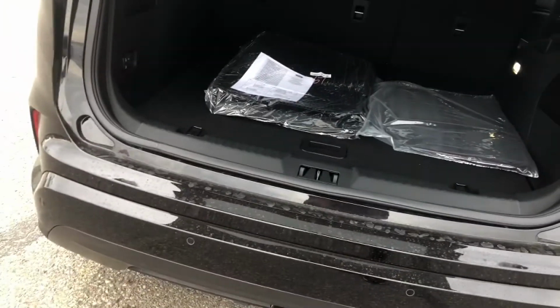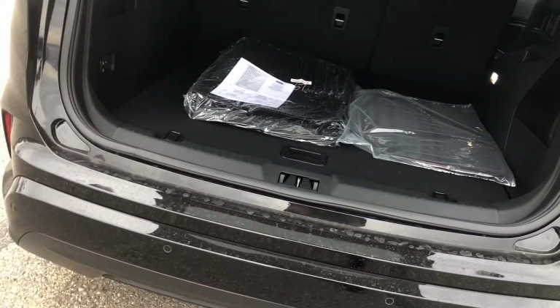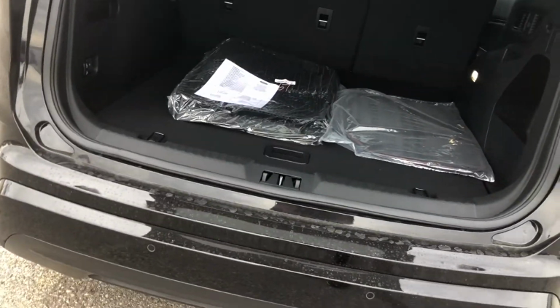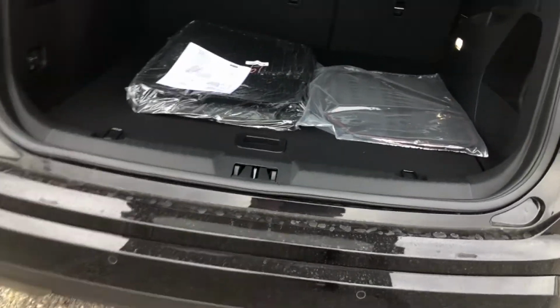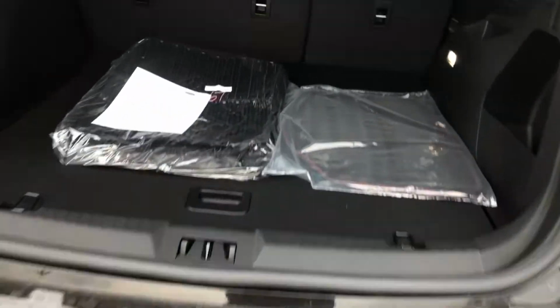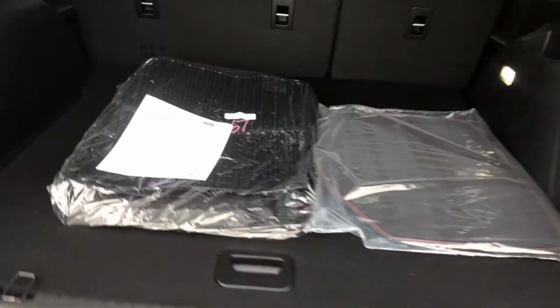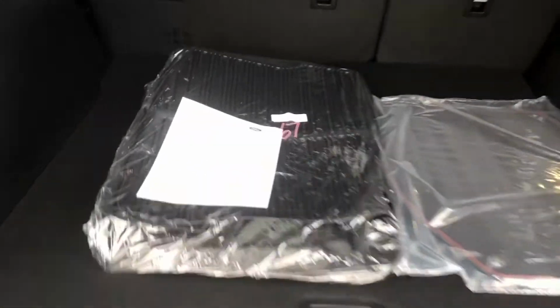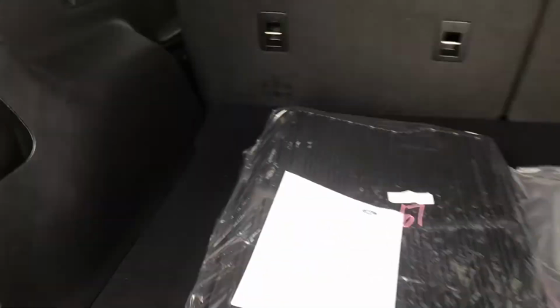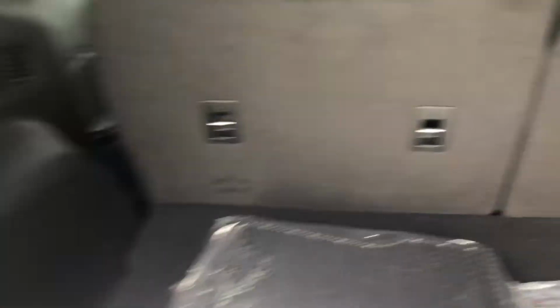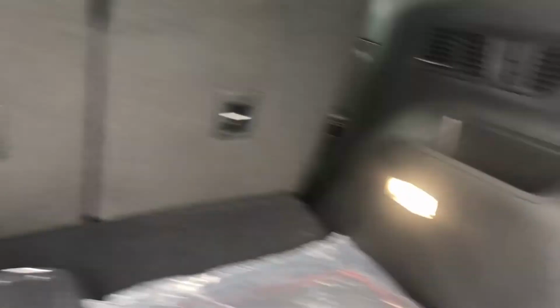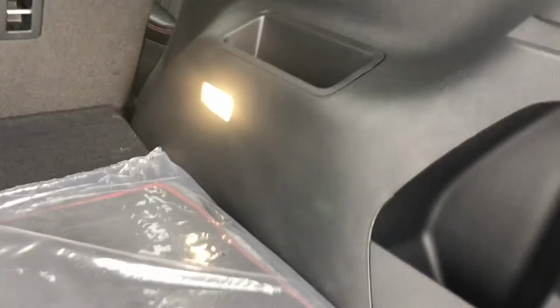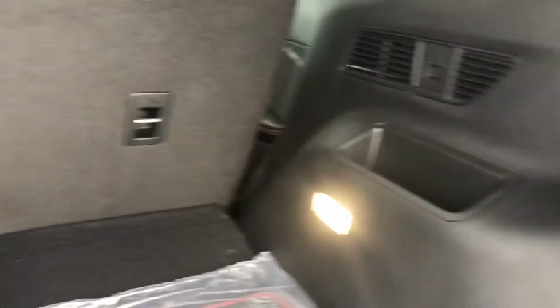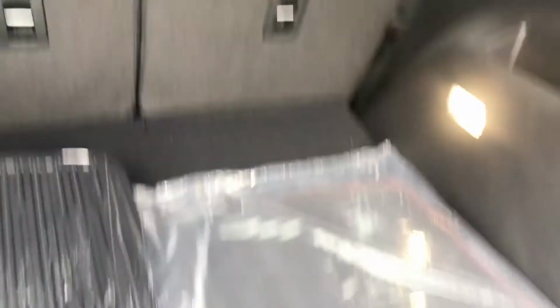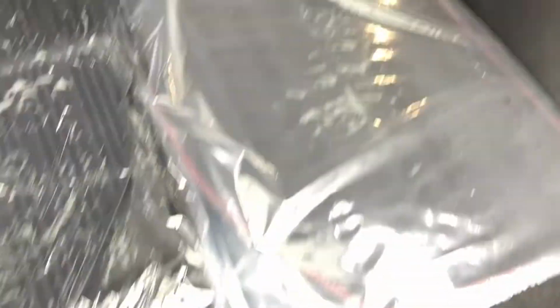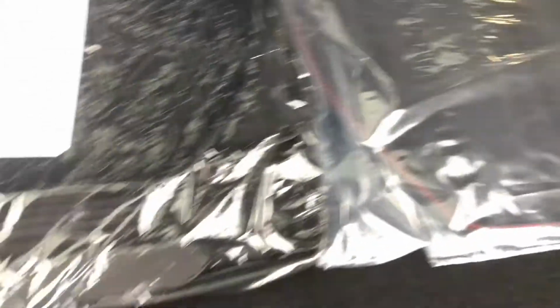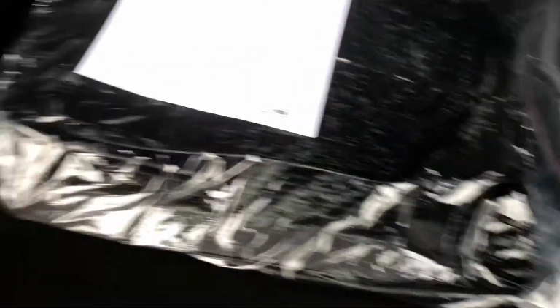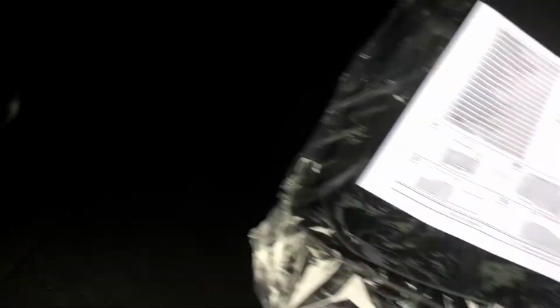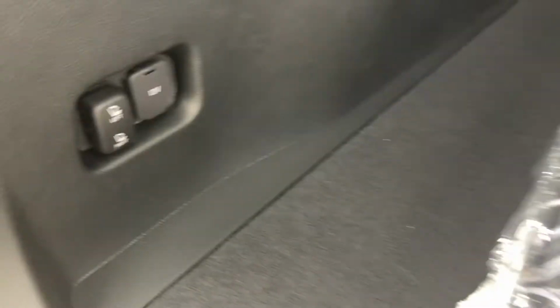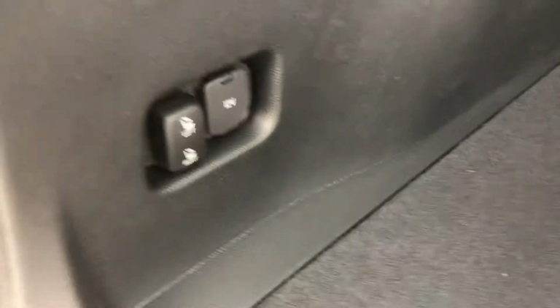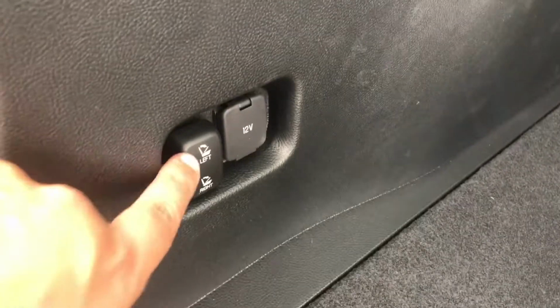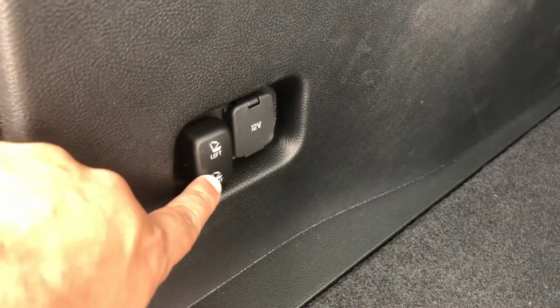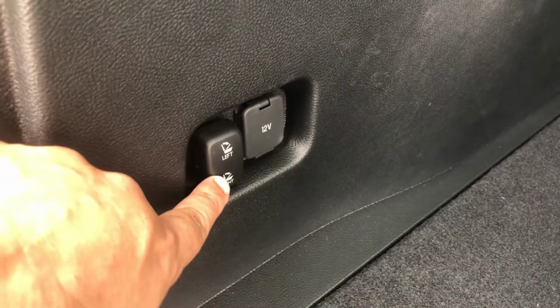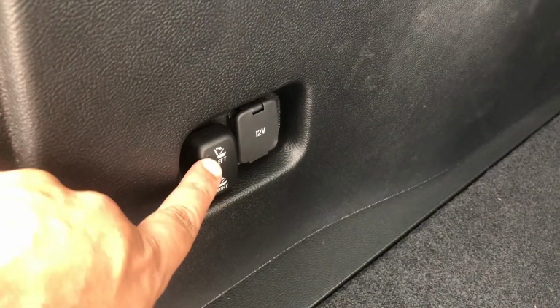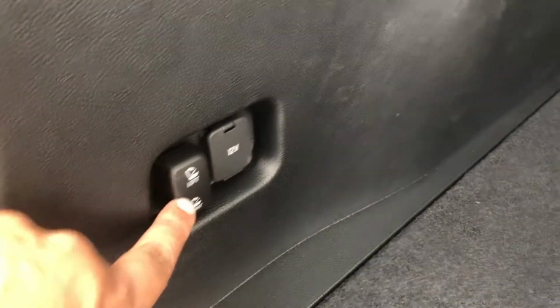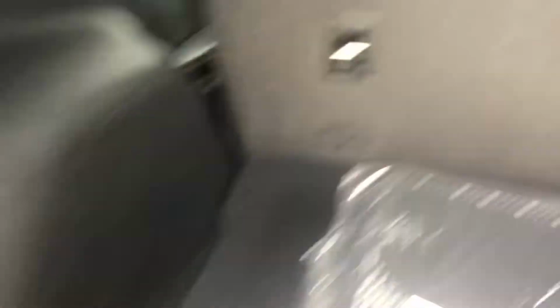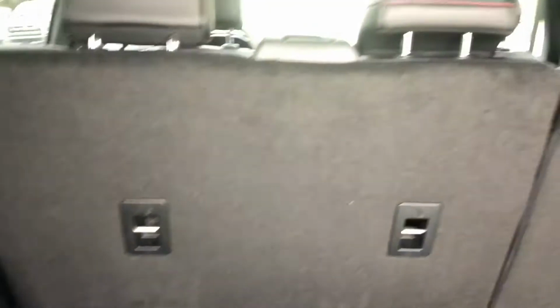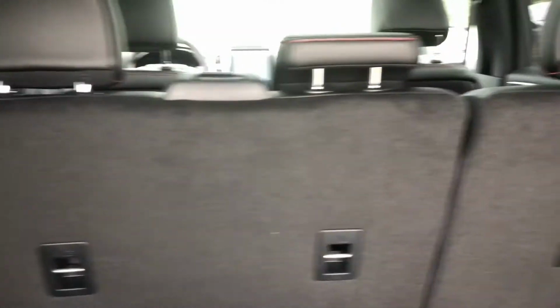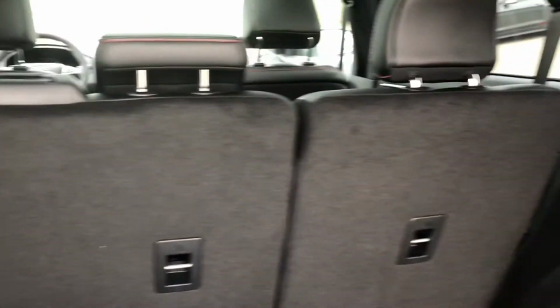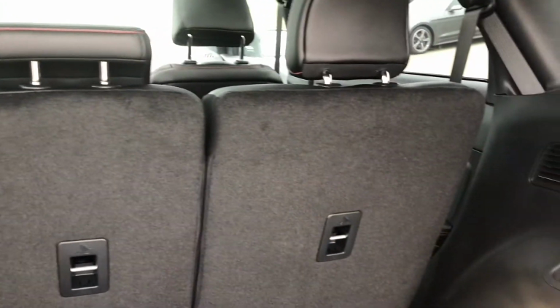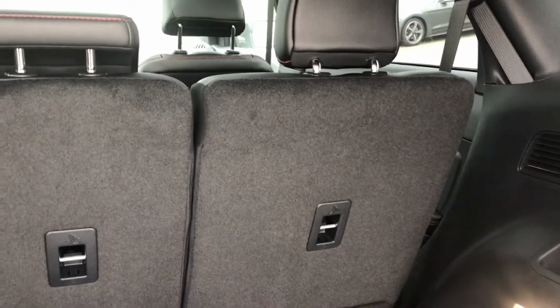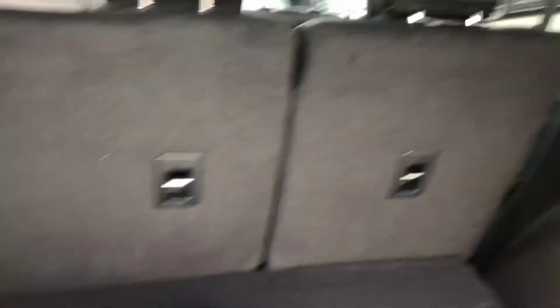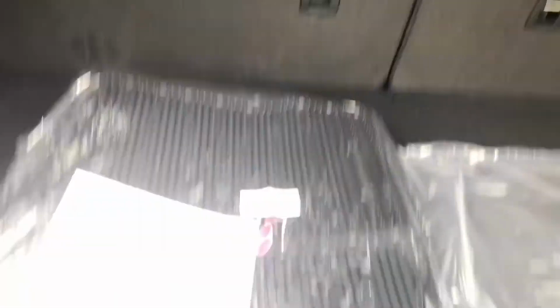So when you open it up, there's your floor mats. It's a really generous trunk here. But if you do need some more space, you can push on one of these buttons for the backseat to fold down.